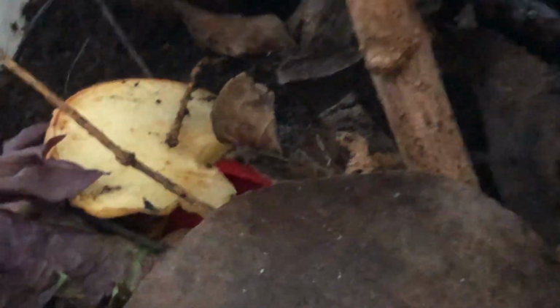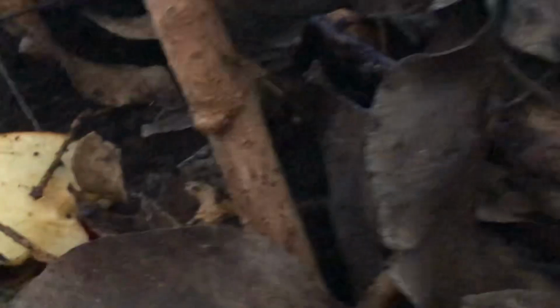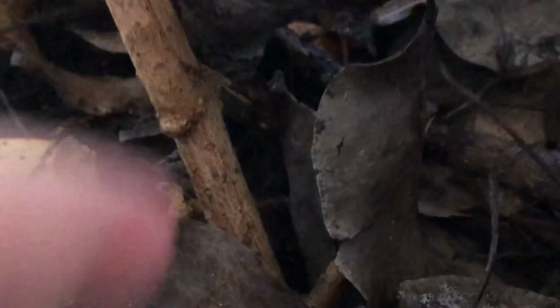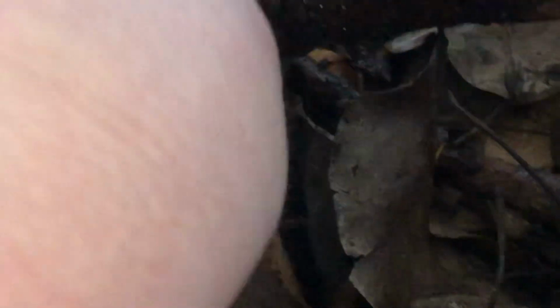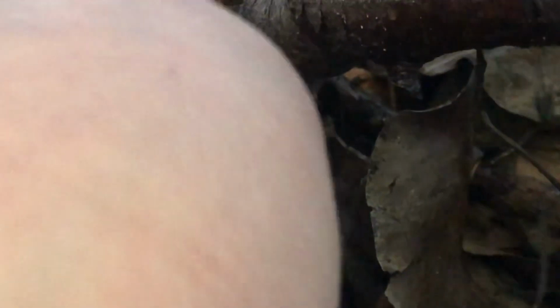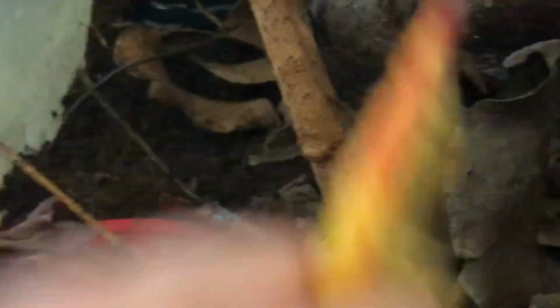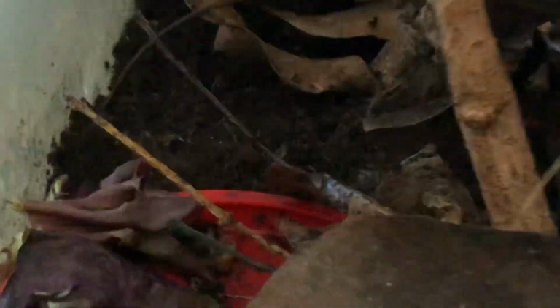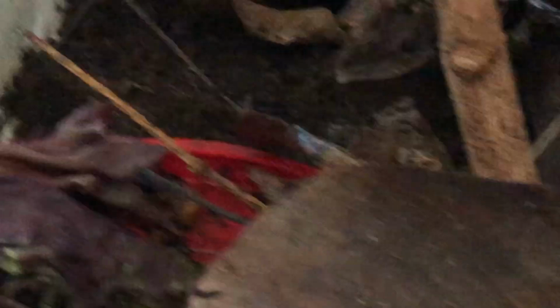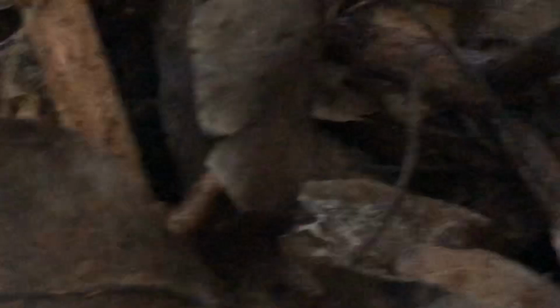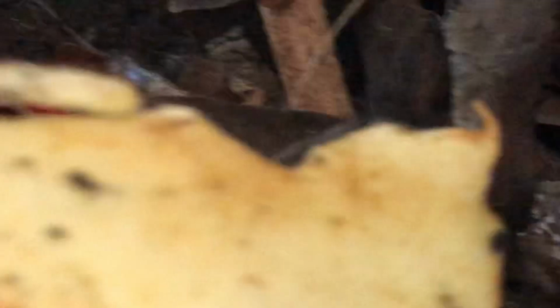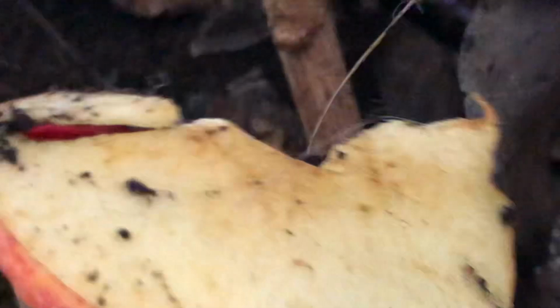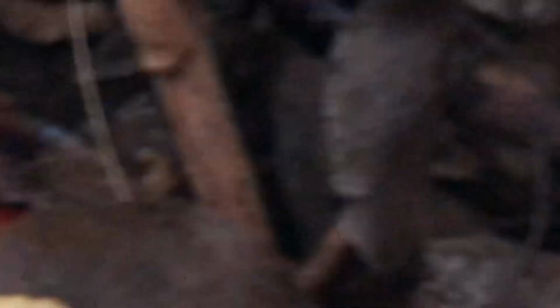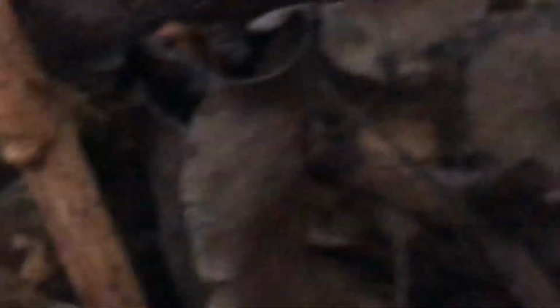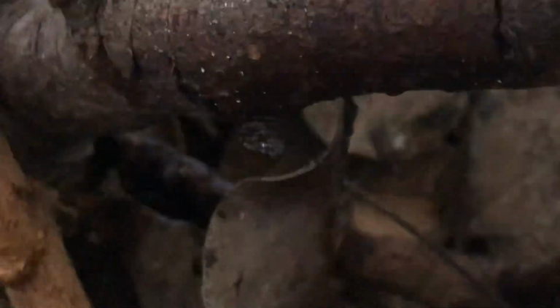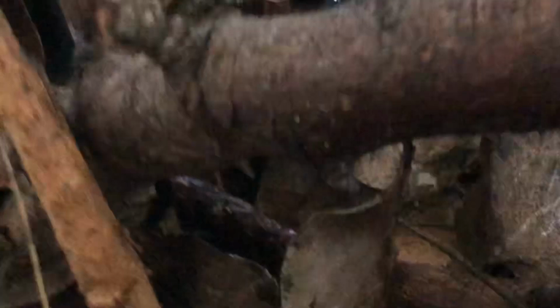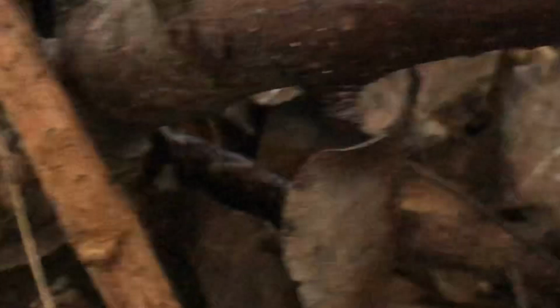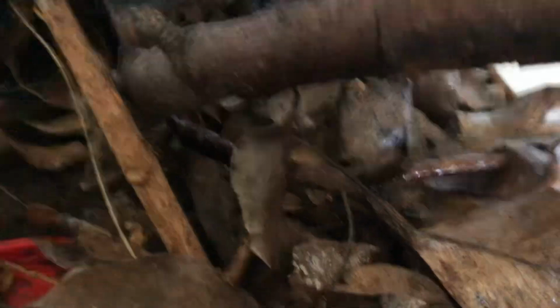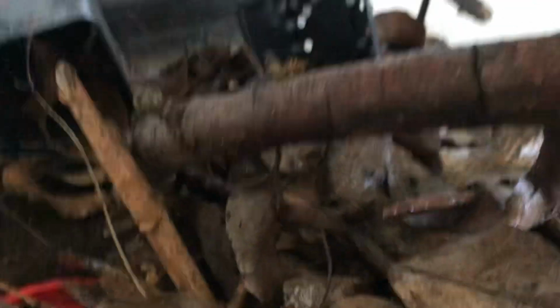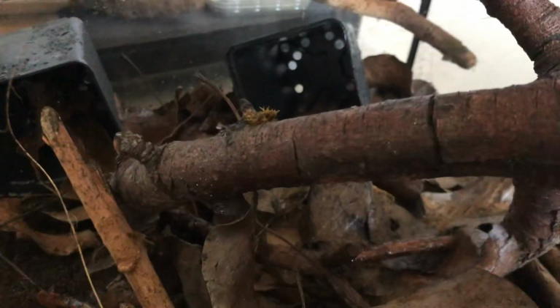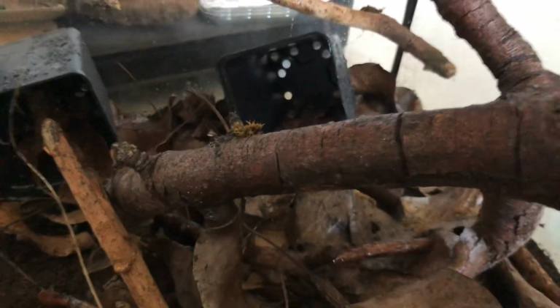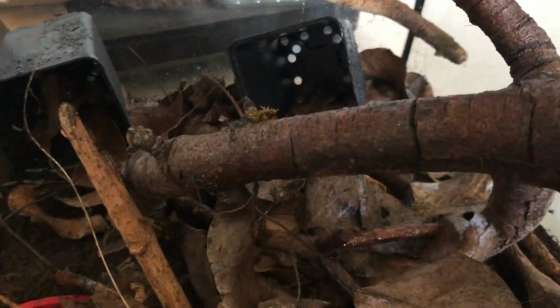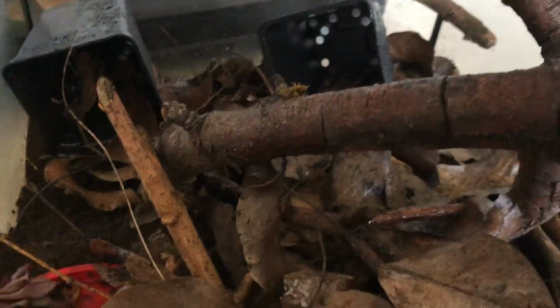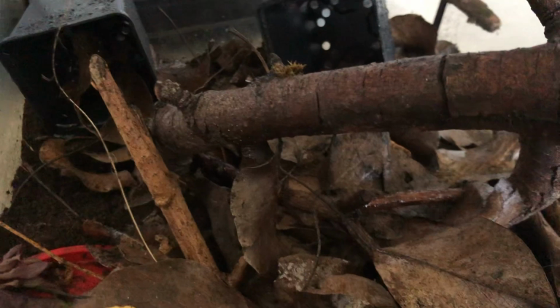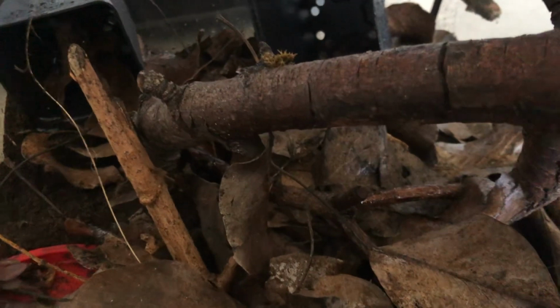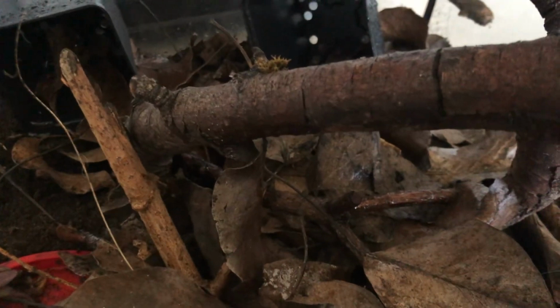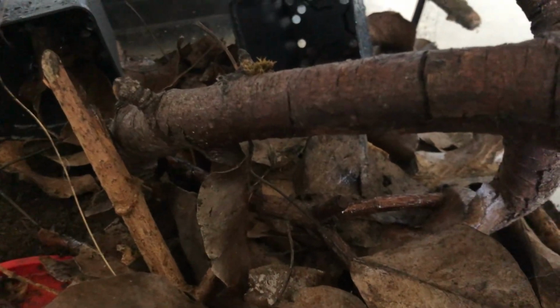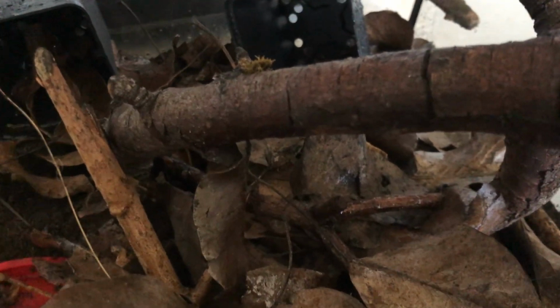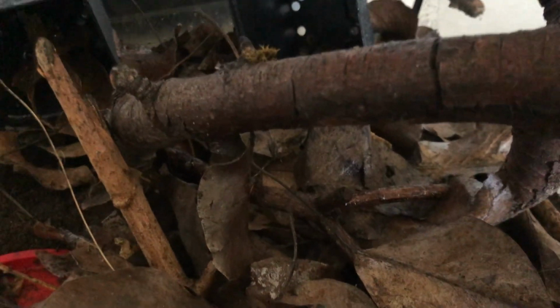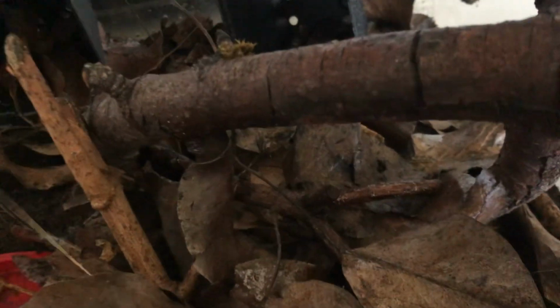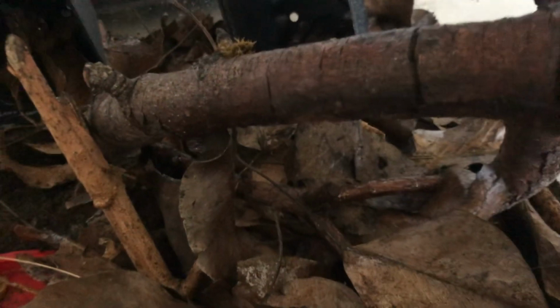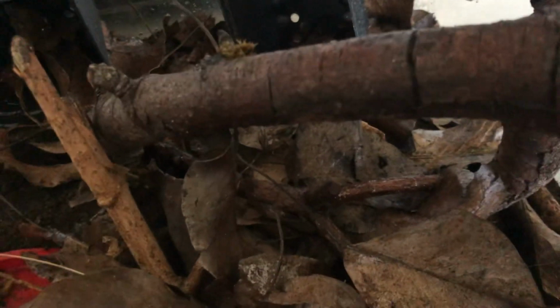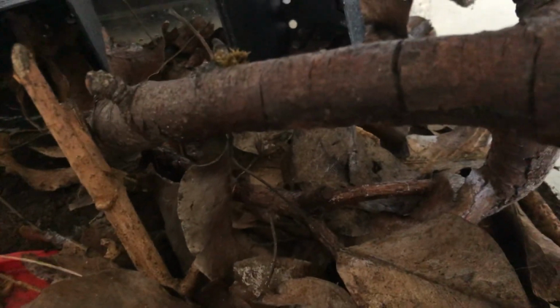Like all cockroaches, they are detritivores. As you can see, I've just provided loads of apple and leaf litter, which they love. As a colony starter, I've got two males and two females so far.